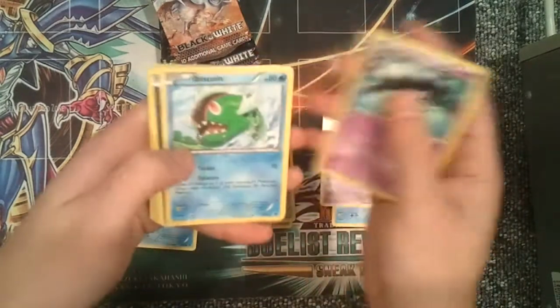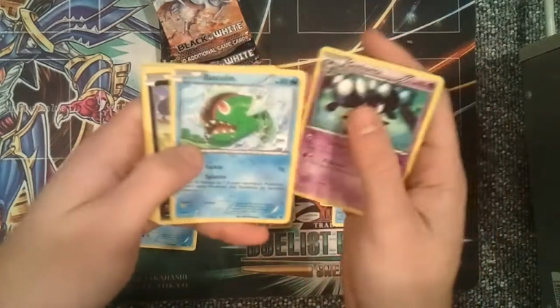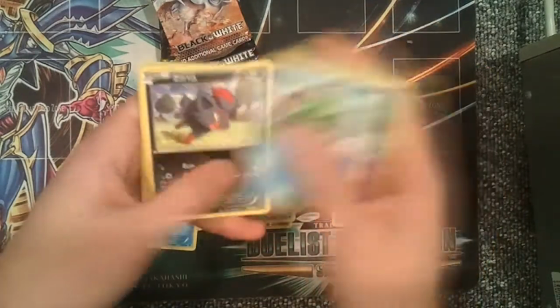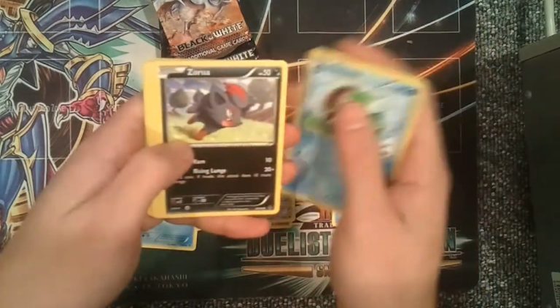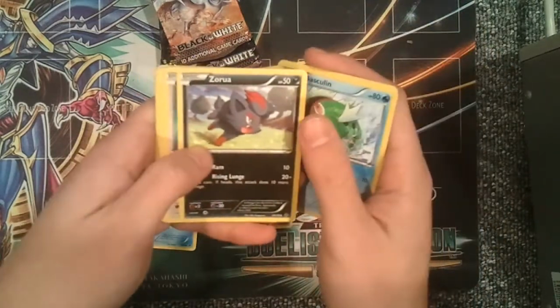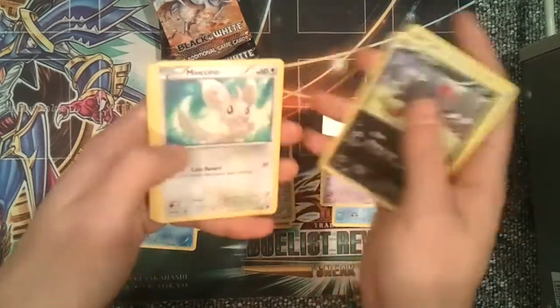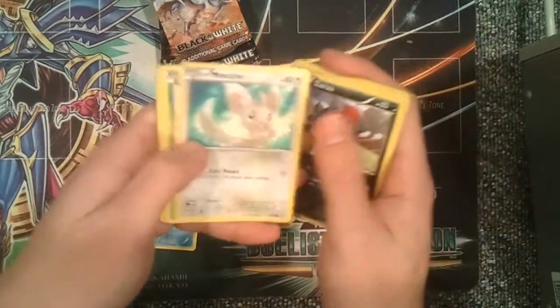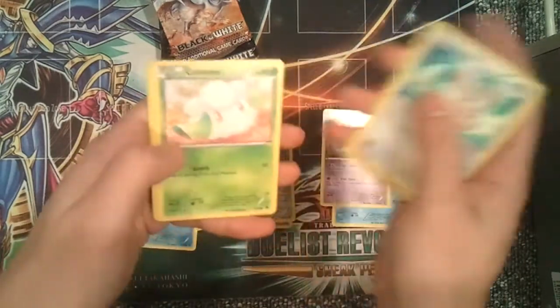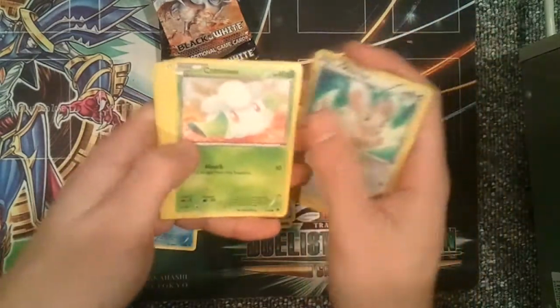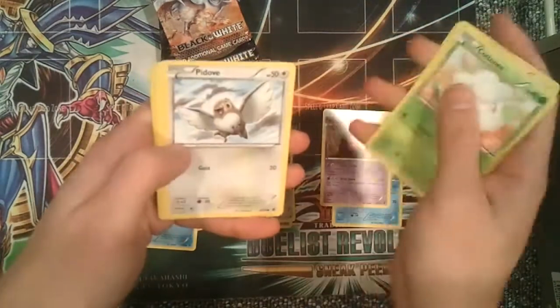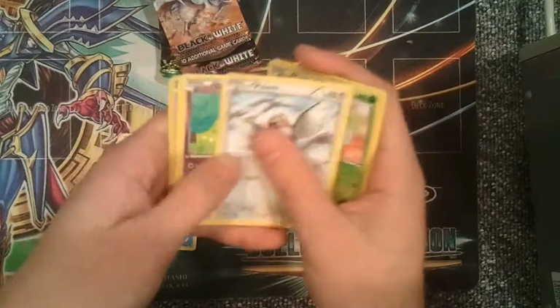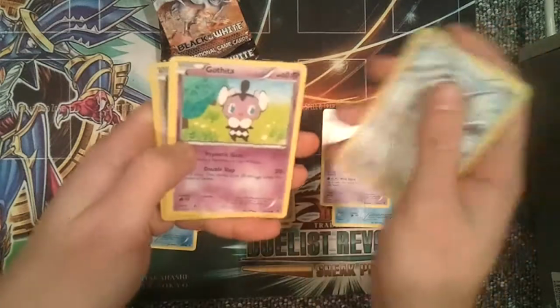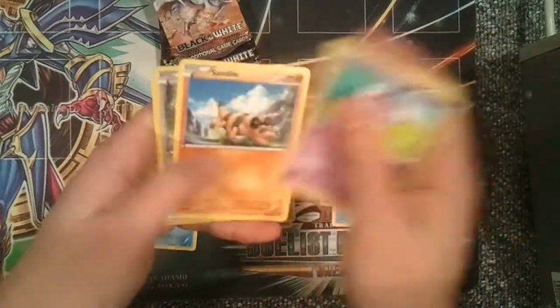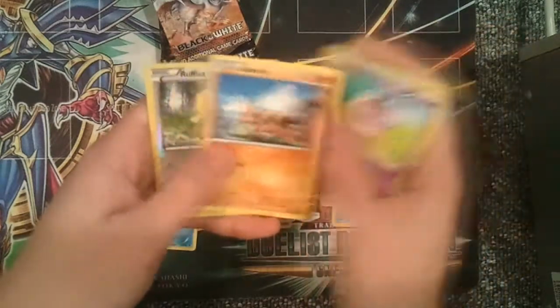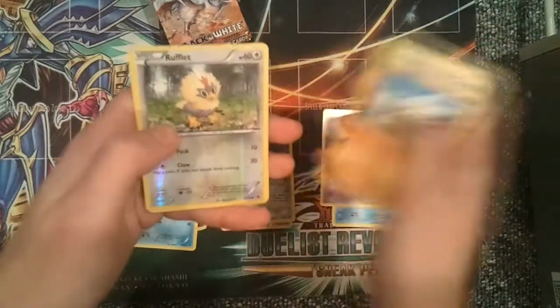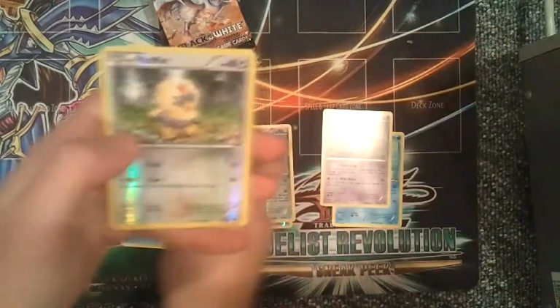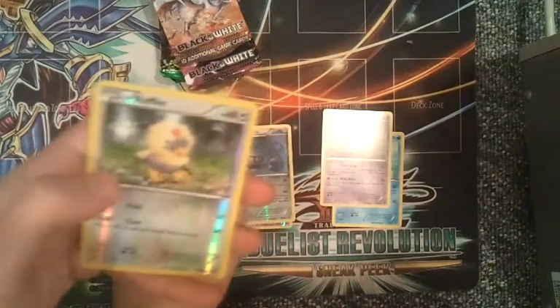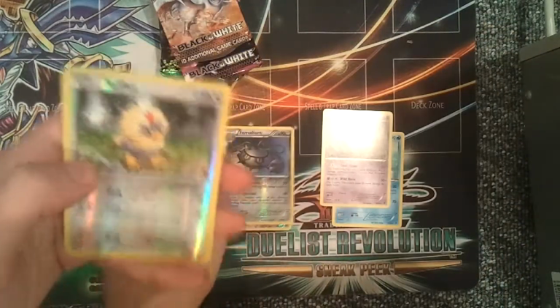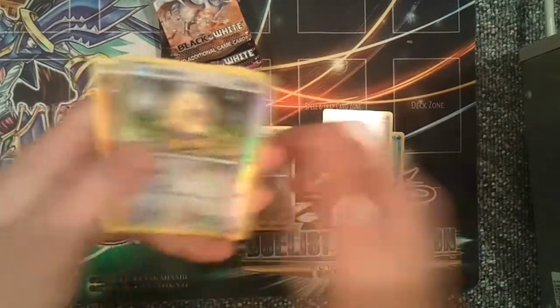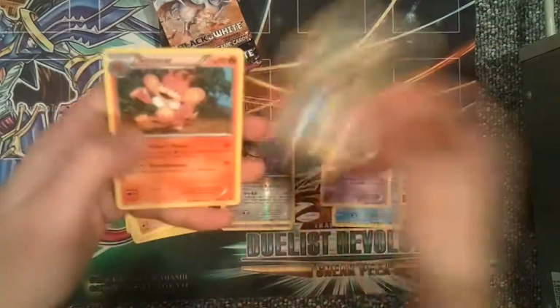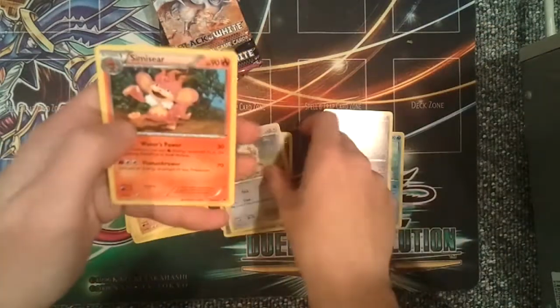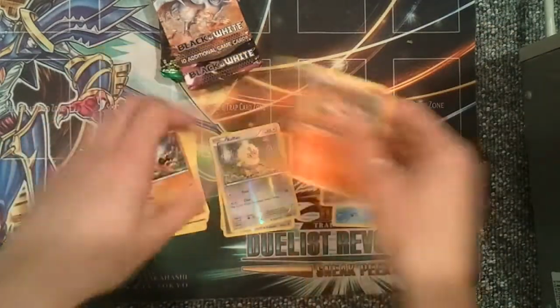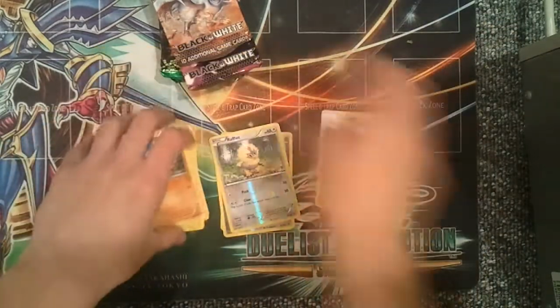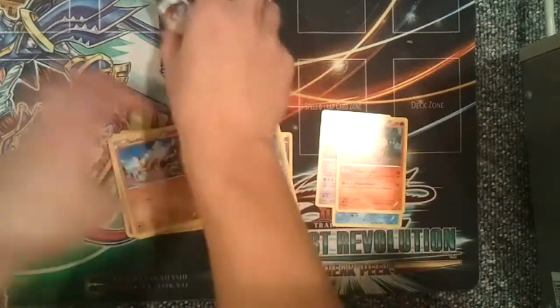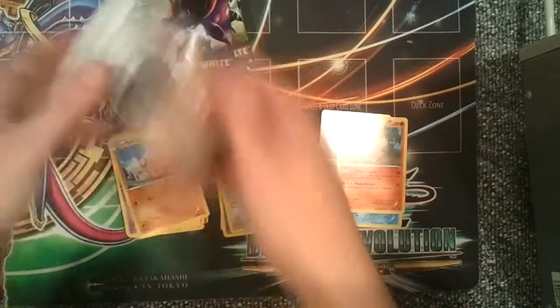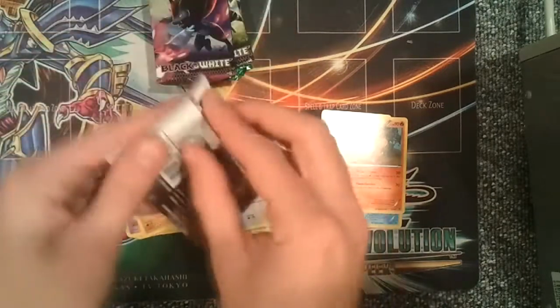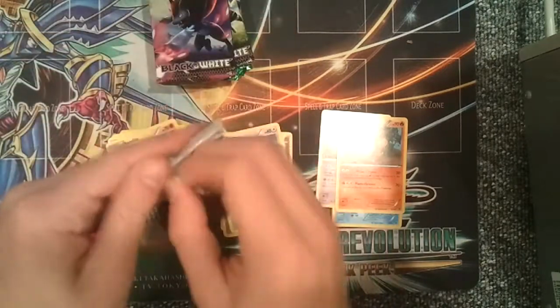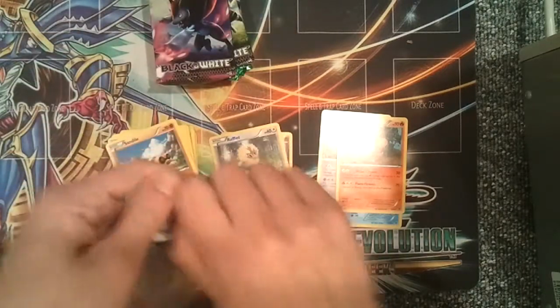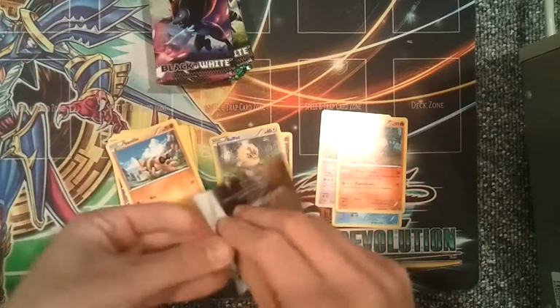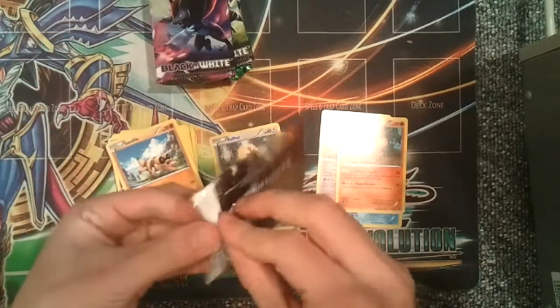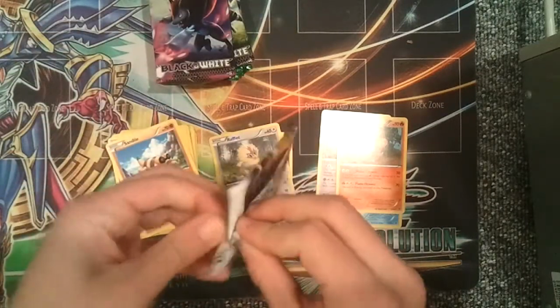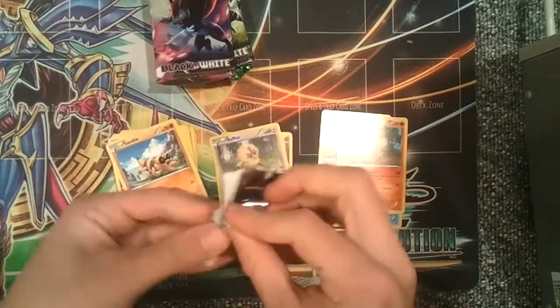Emerging Powers pack three: Gotharita, Basculin, Zerua, Mingino, Kotny, Piduv, Gothita, Sandile, a reverse holo Rufflet, and a Simisear — a rare. Alright, moving on to Black and White.